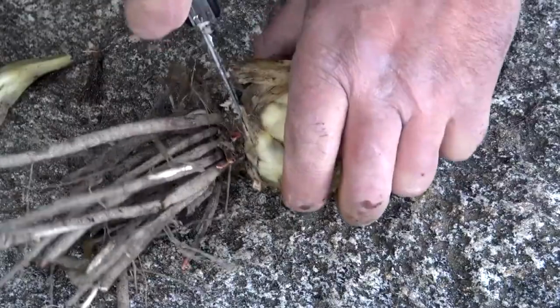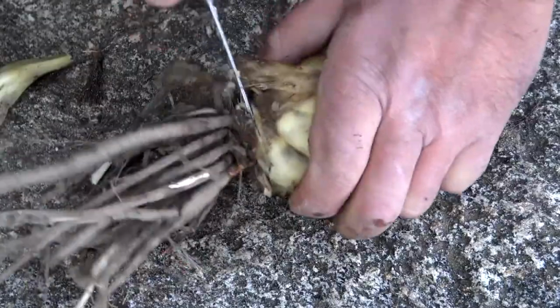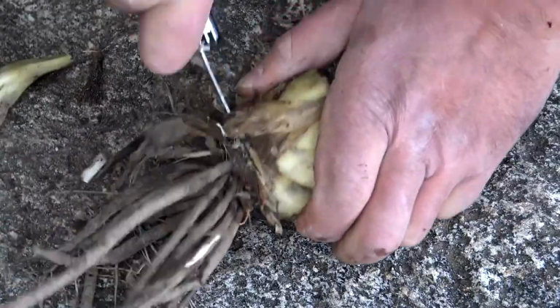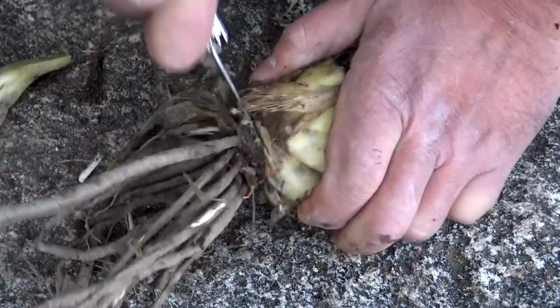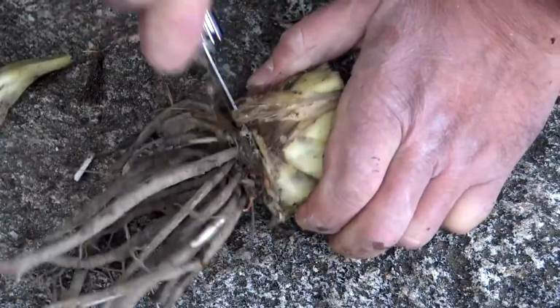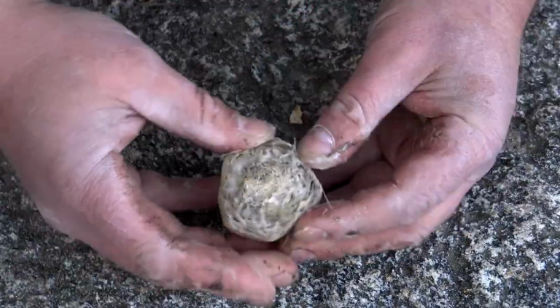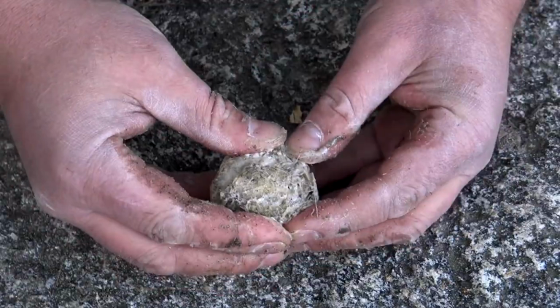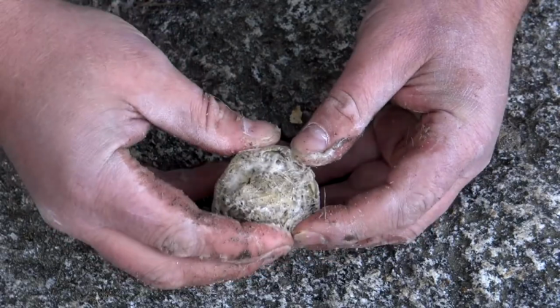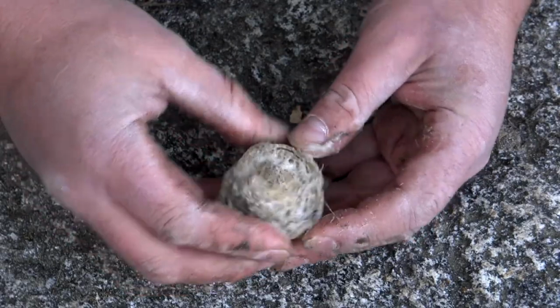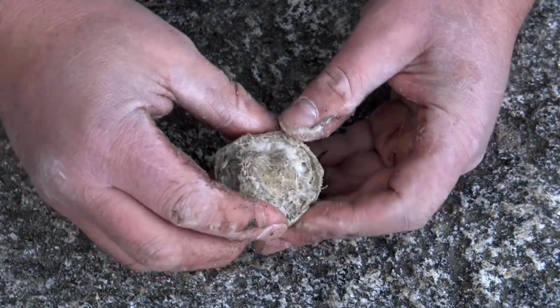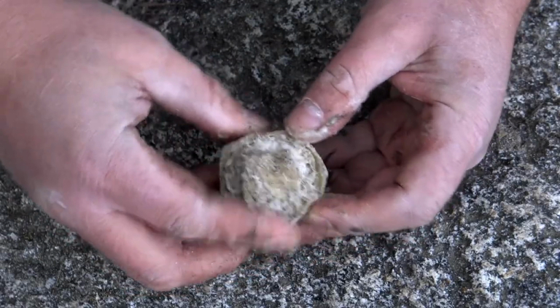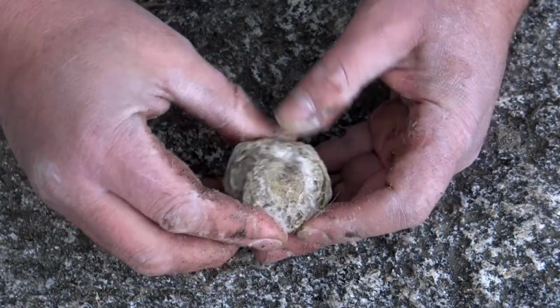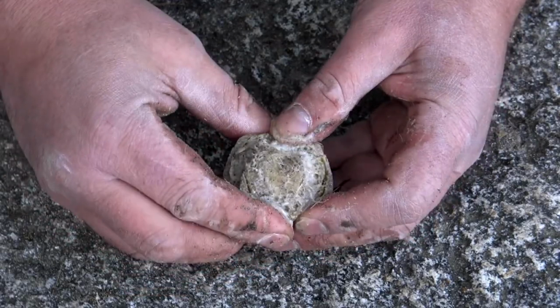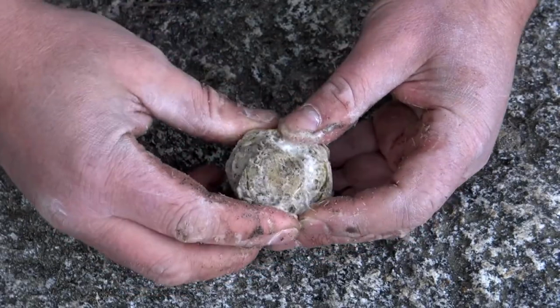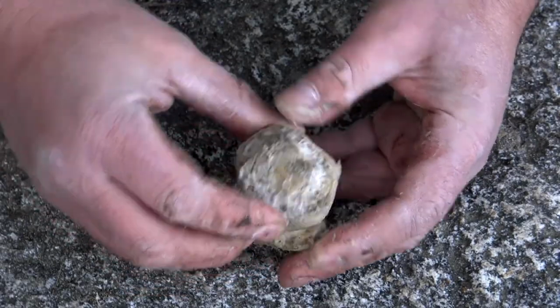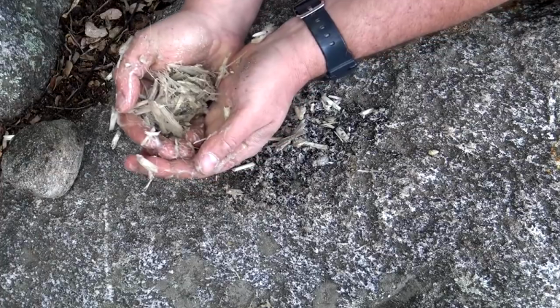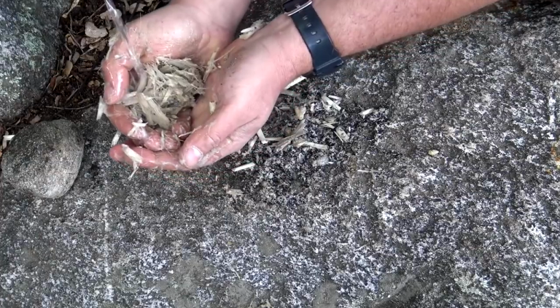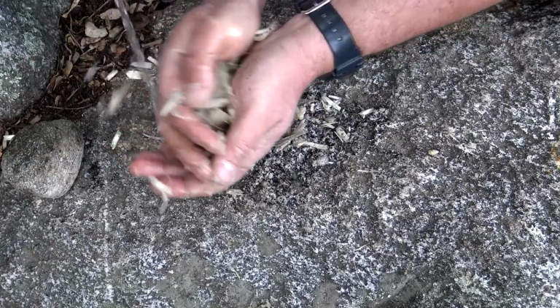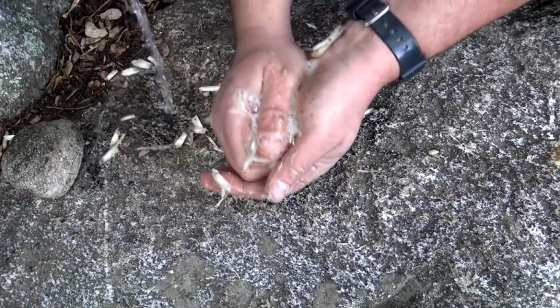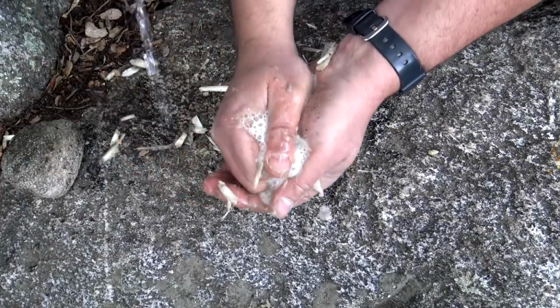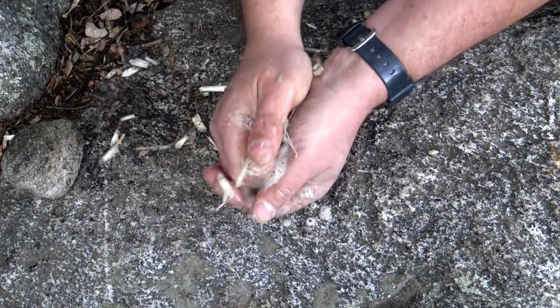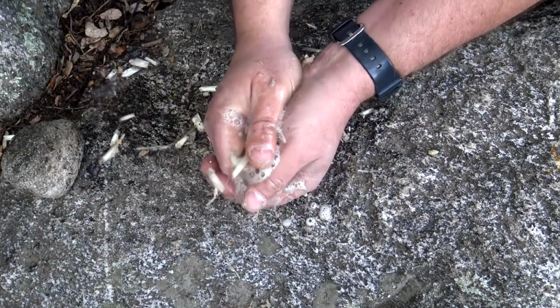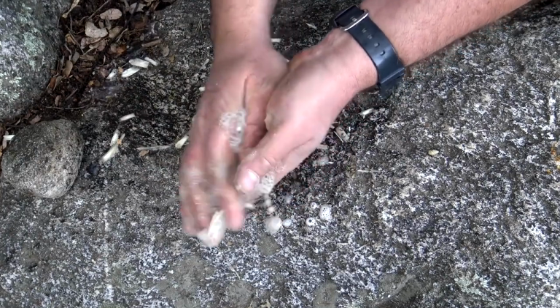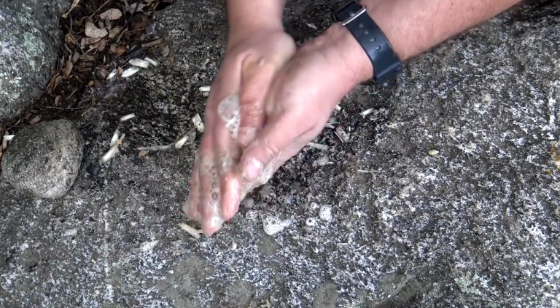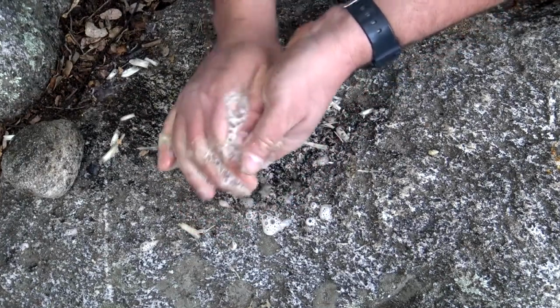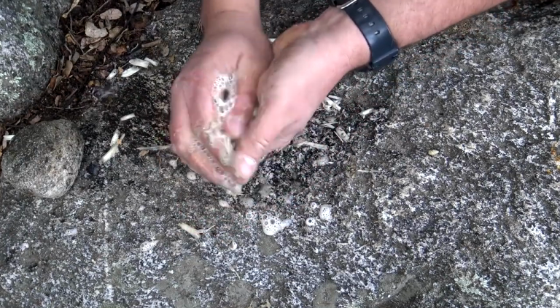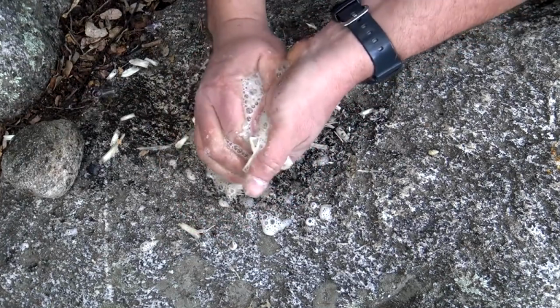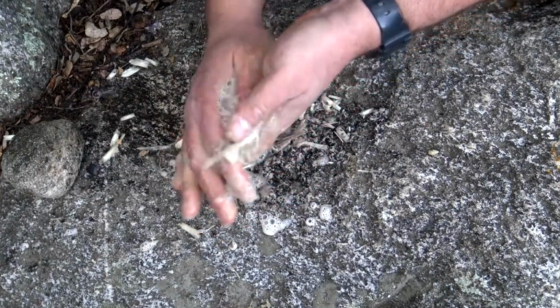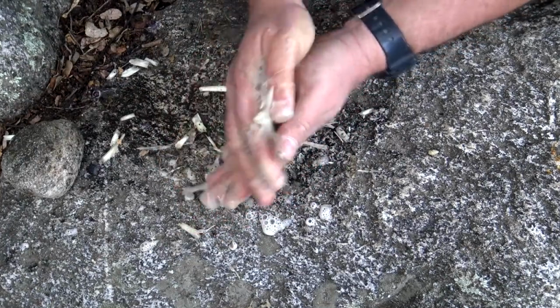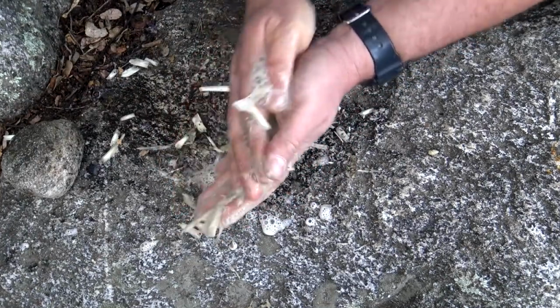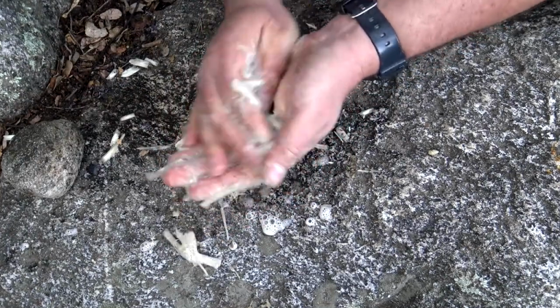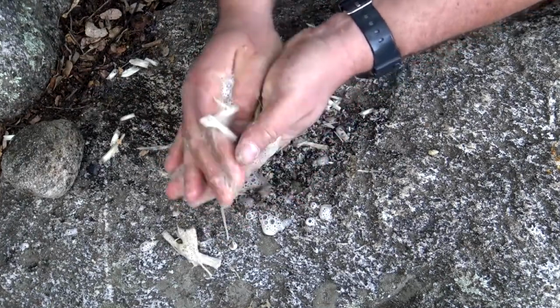Yucca can also be made into a soap. The saponin-rich roots of the yucca plant contain natural detergents that produce a soapy lather when mixed with water. This organic soap is gentle on the skin and effective in cleaning and removing dirt and oil.